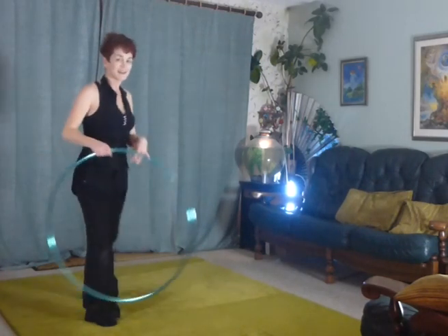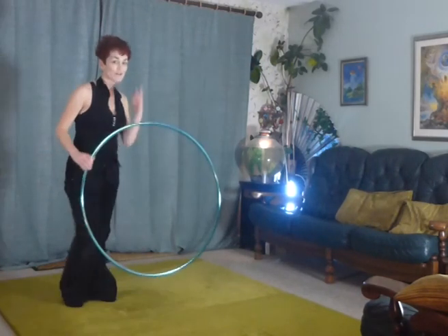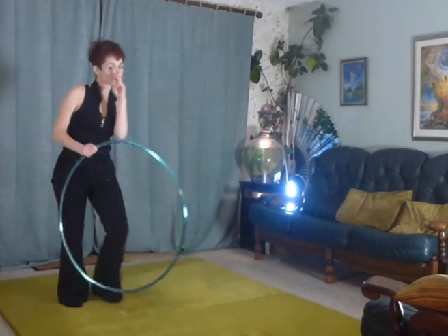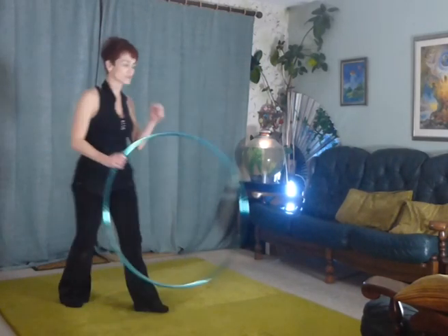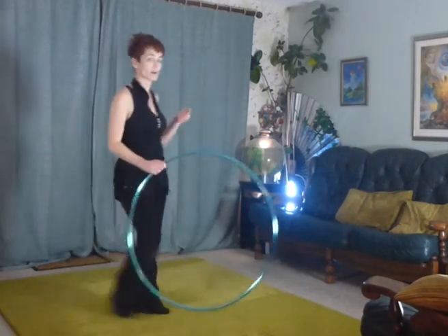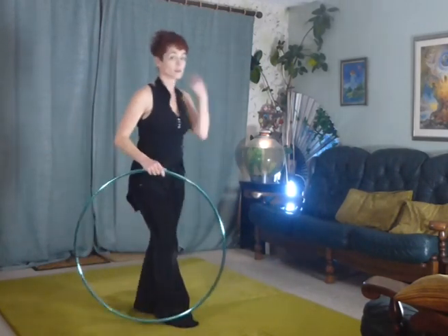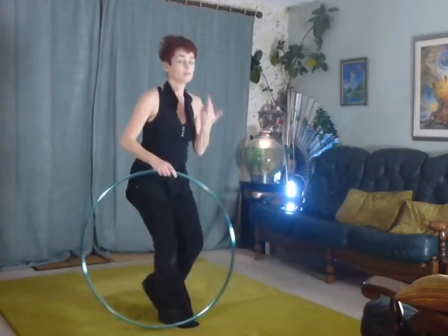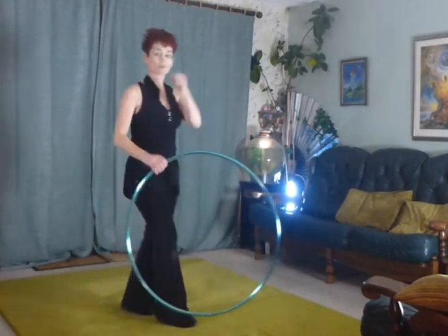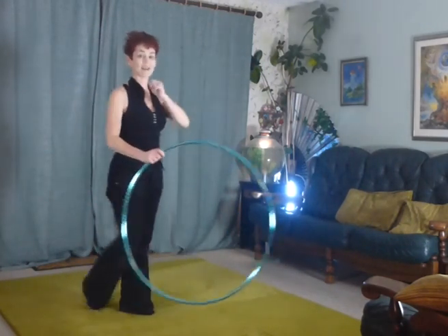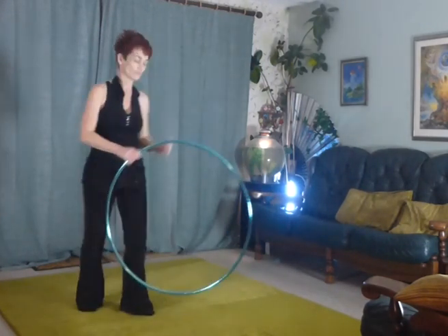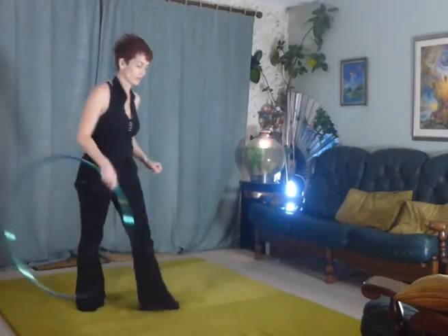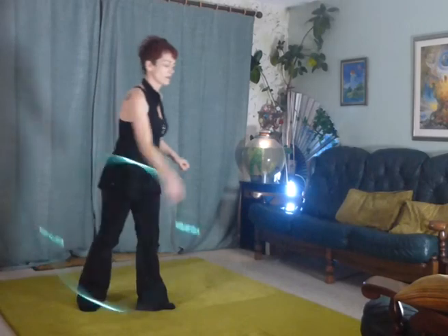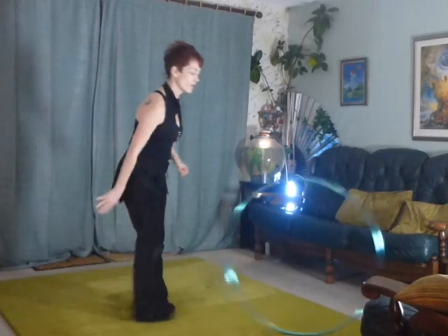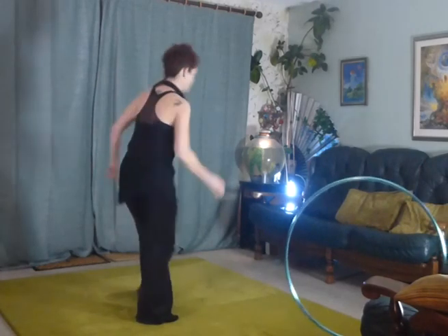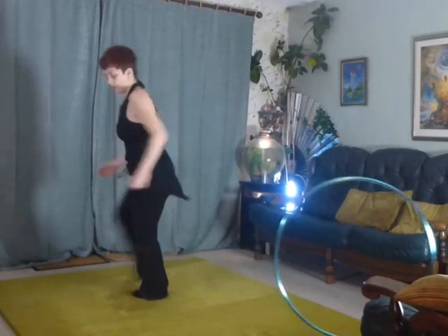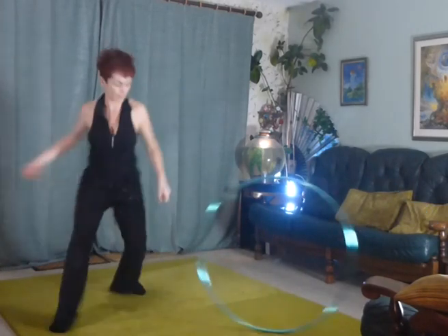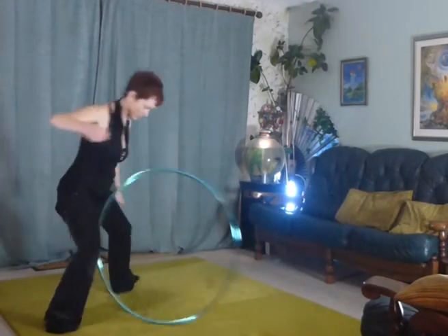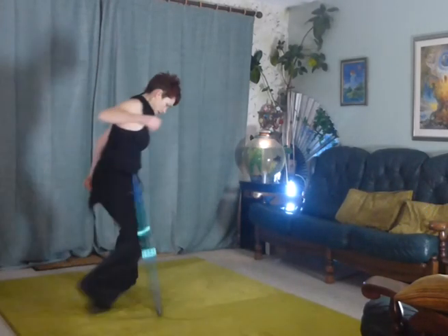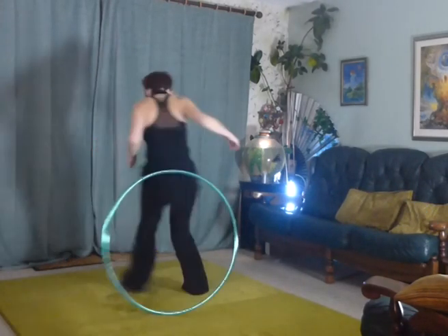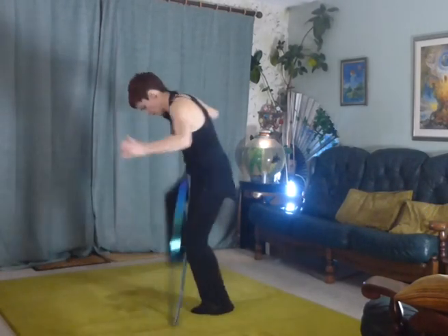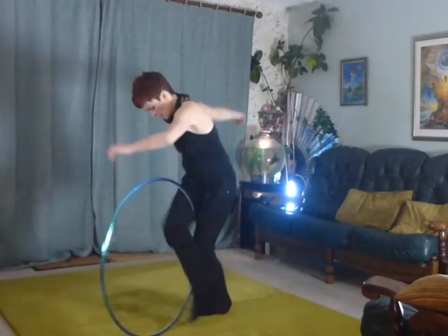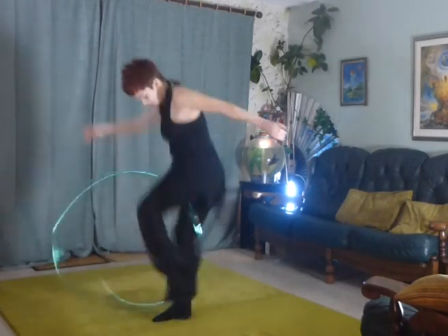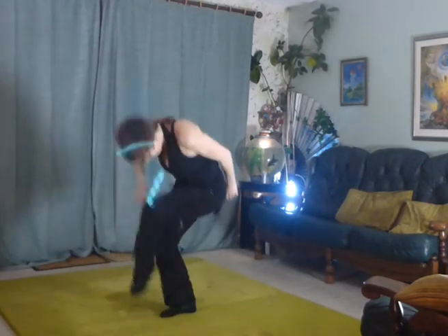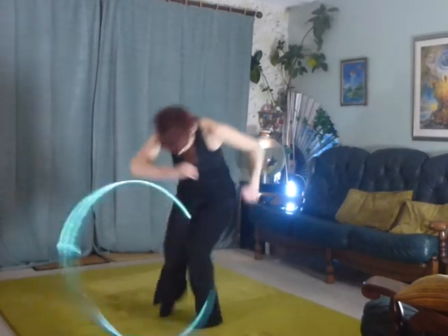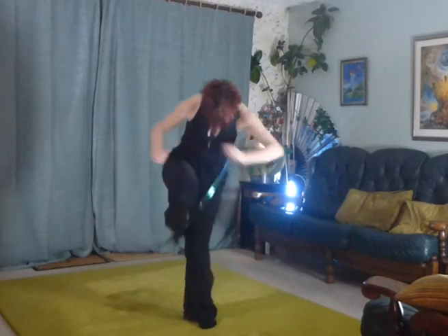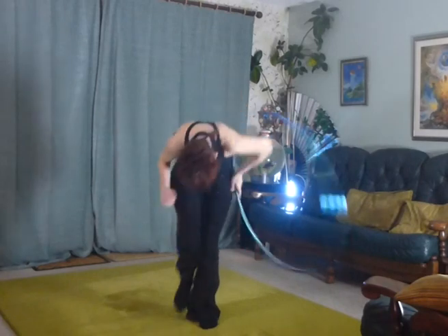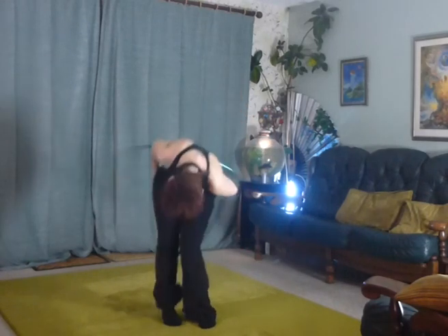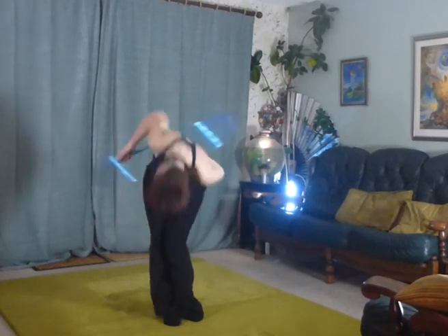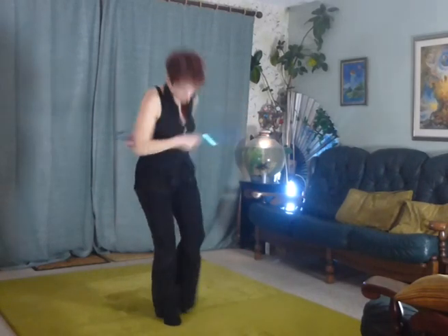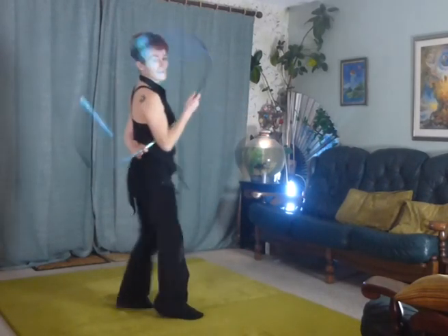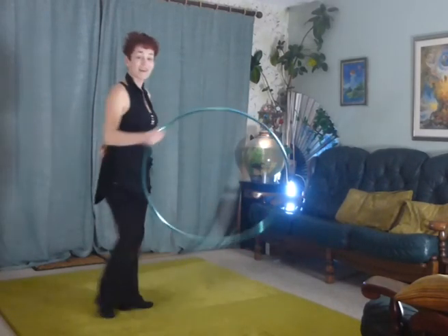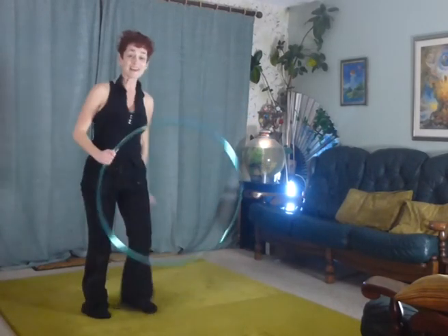So fingers crossed this works. Full swing, roll it away, turn around, come around, into that position, into that position — and that's it.